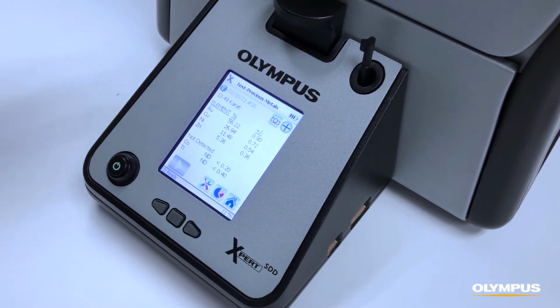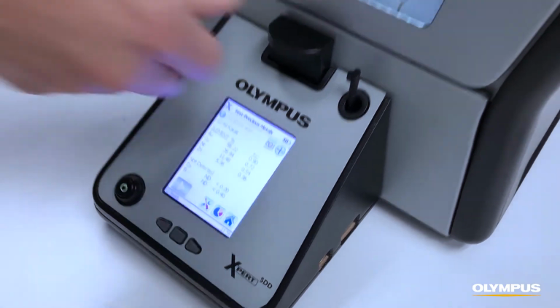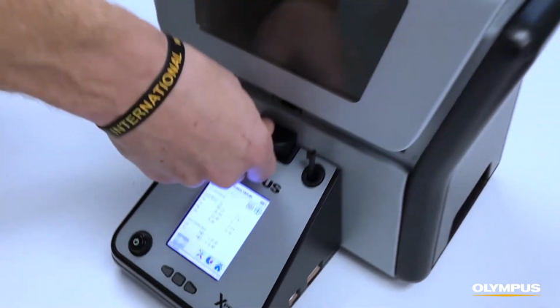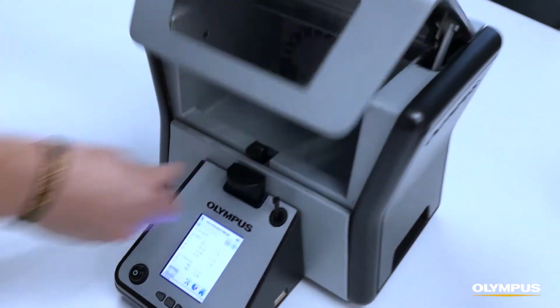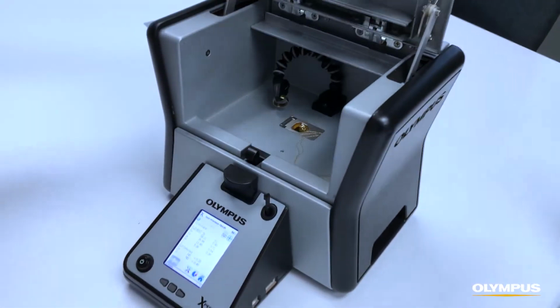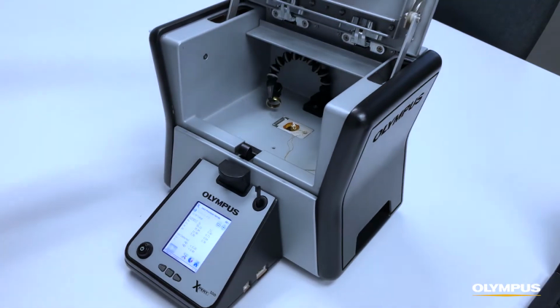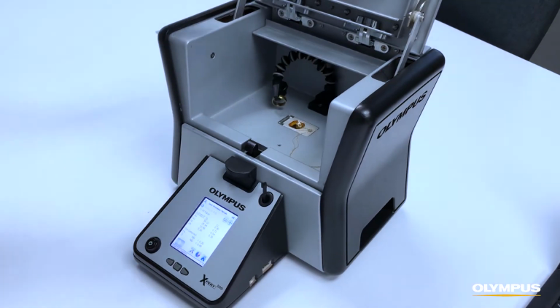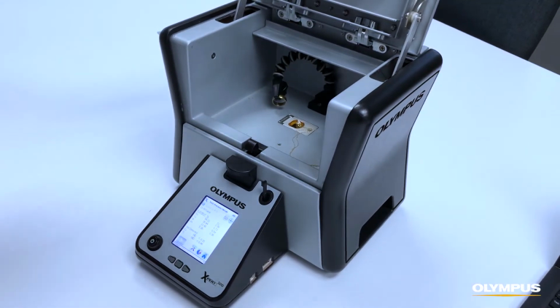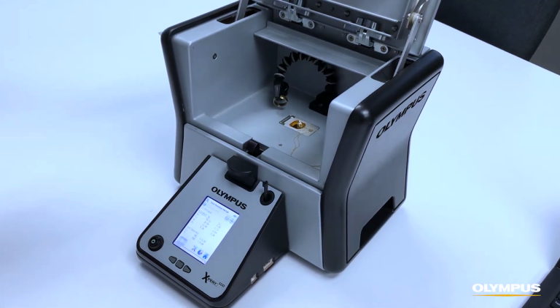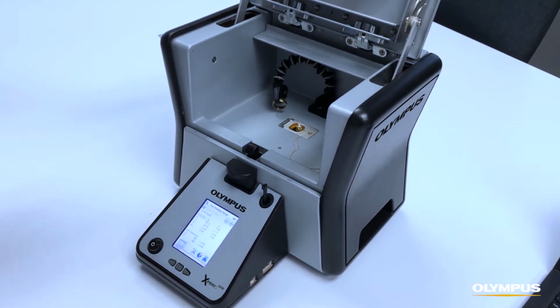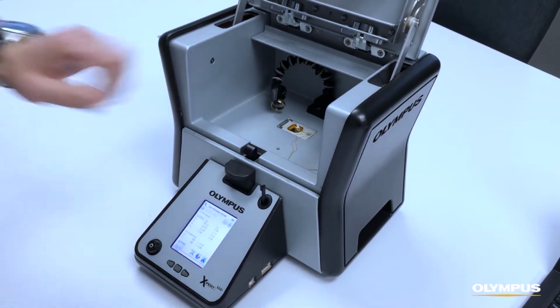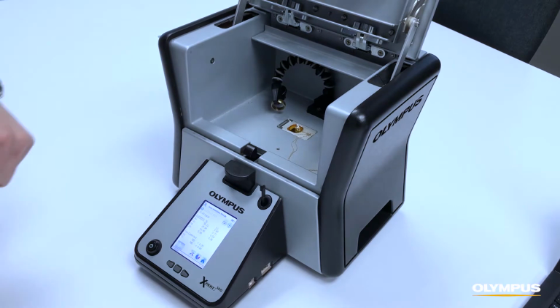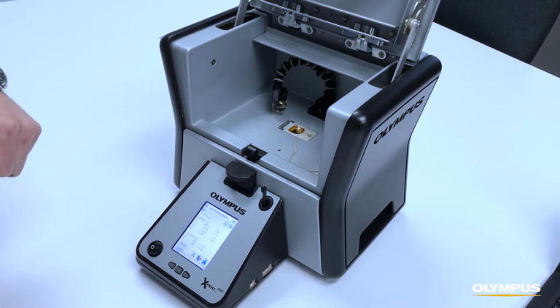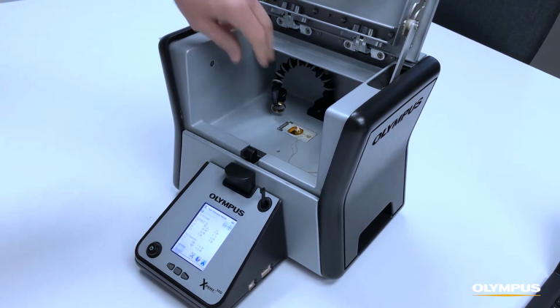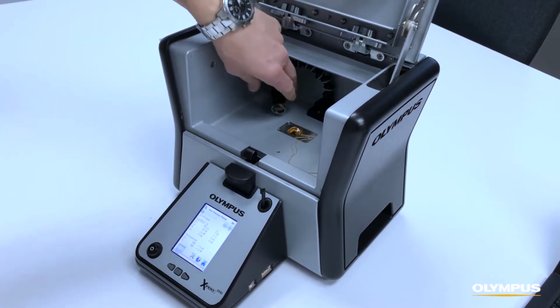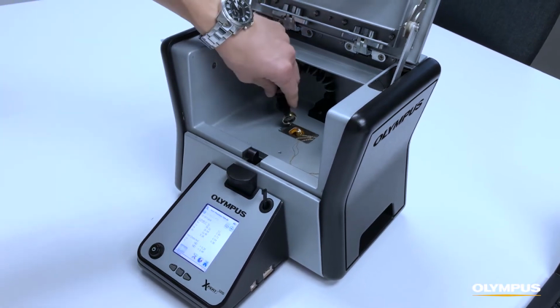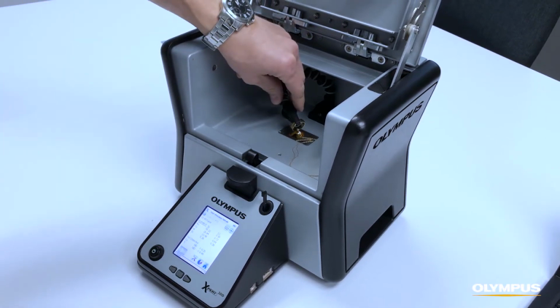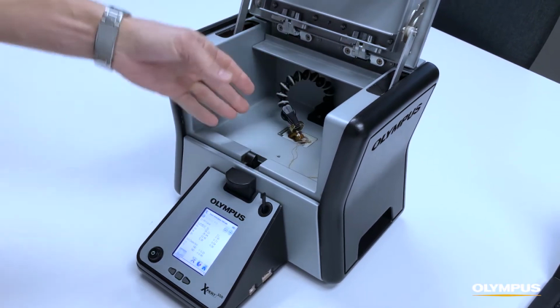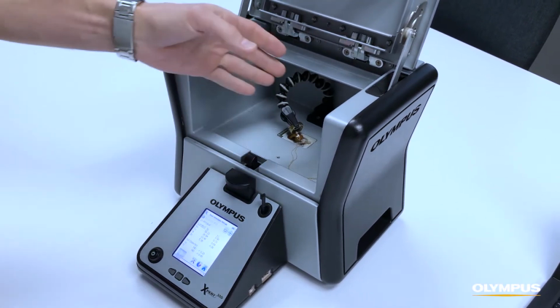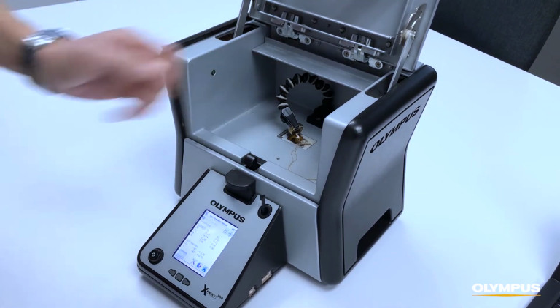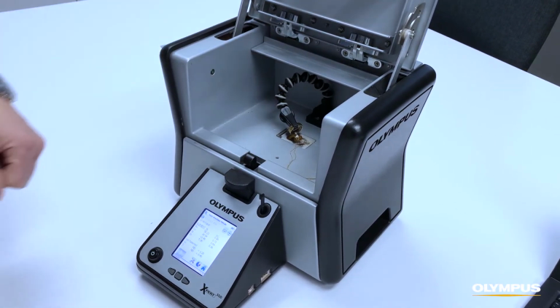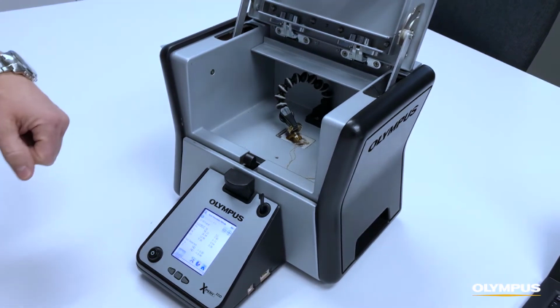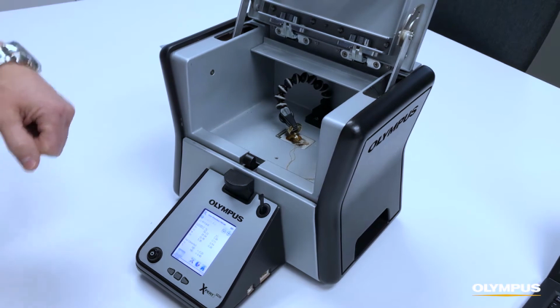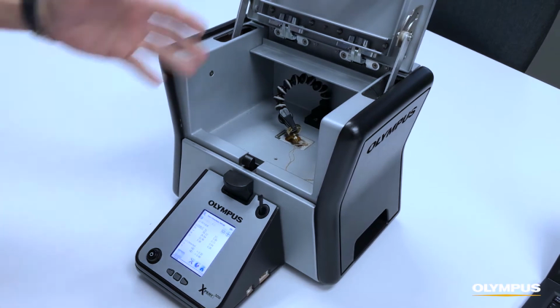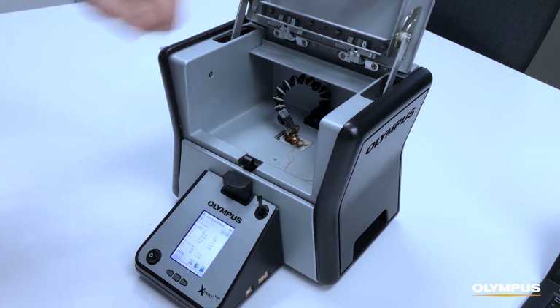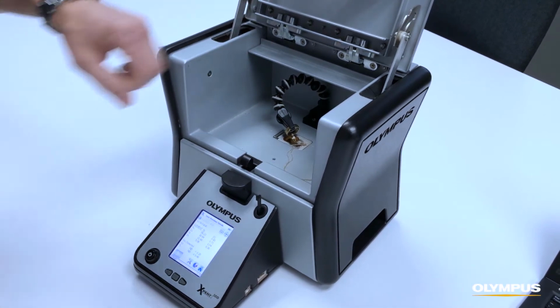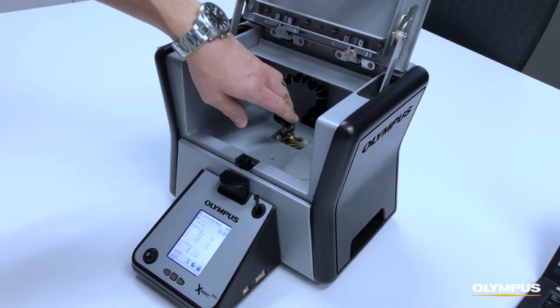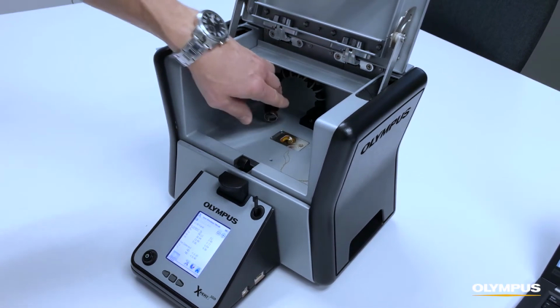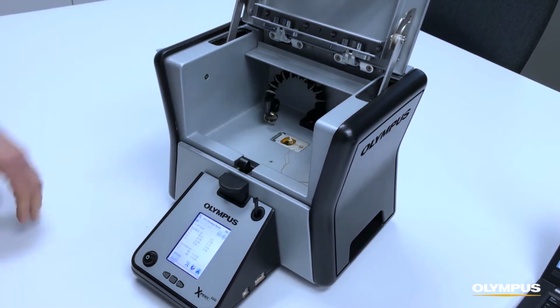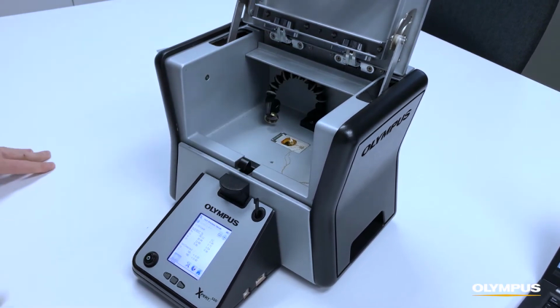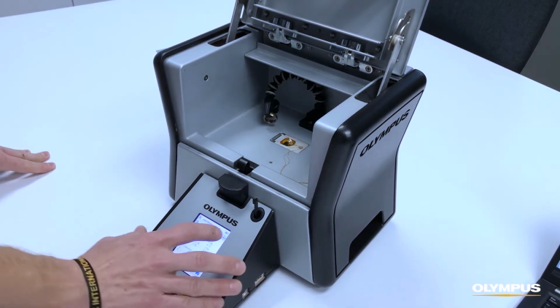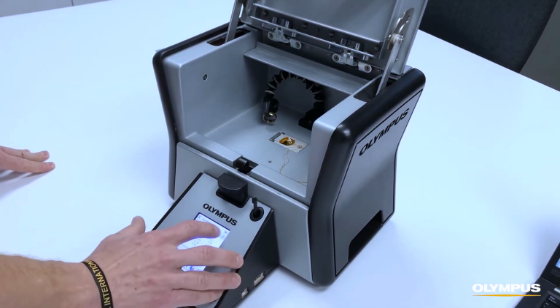You simply place the sample inside the chamber, close the door, and start the test. We have a sample holder for things like earrings, necklaces, and rings, so you can position the sample, and you pair this with our aiming camera feature on the analyzer.